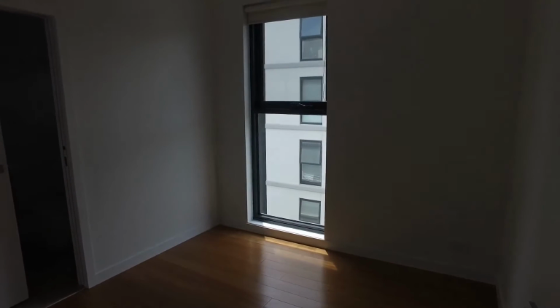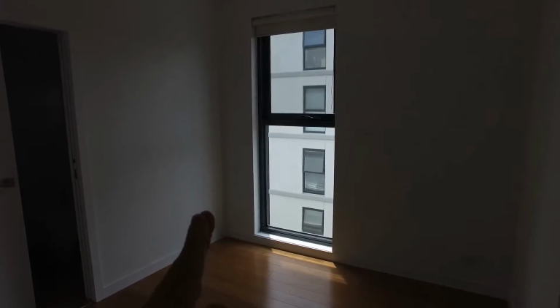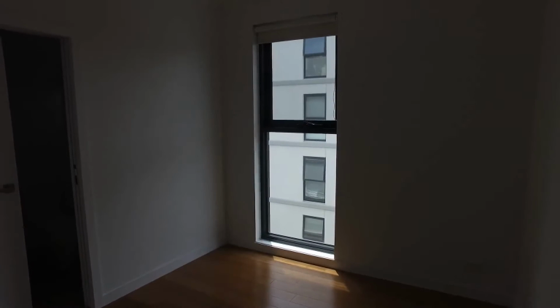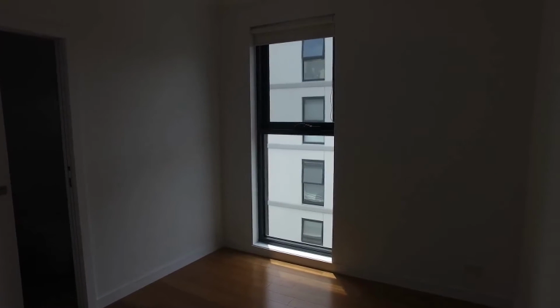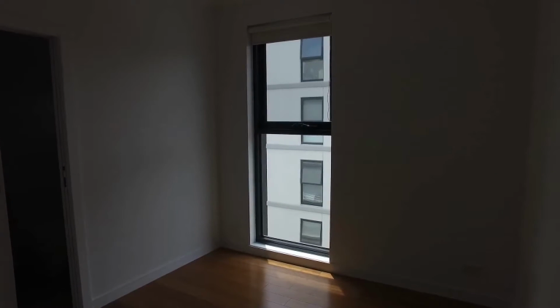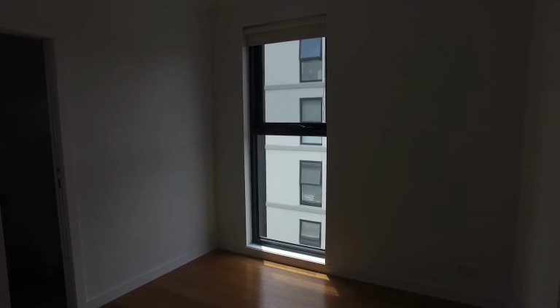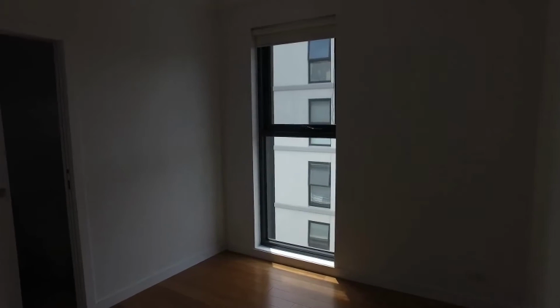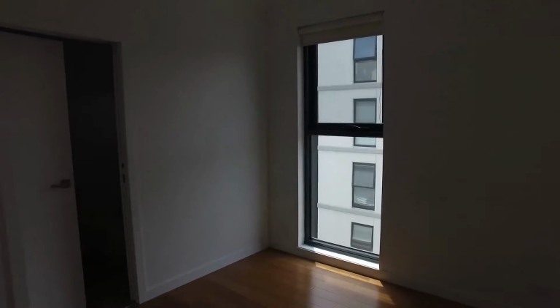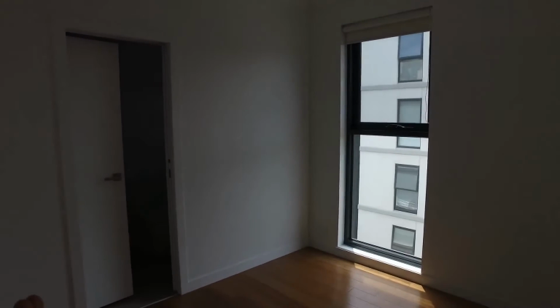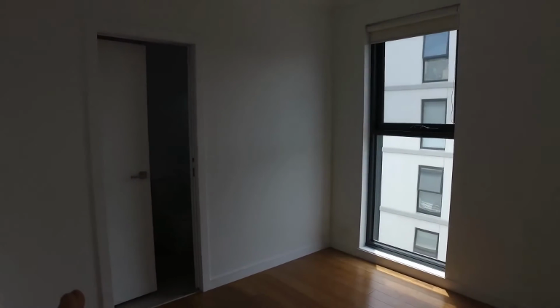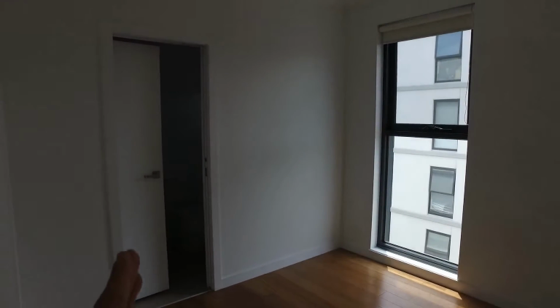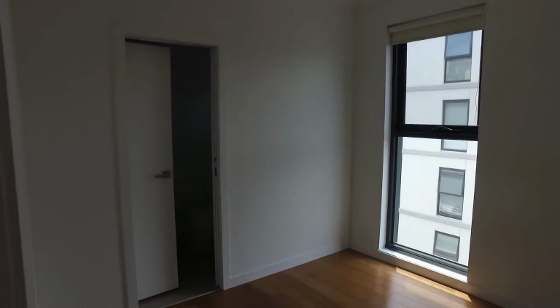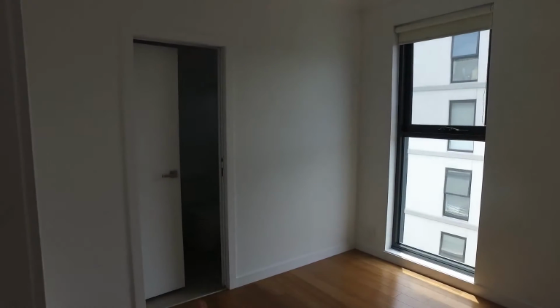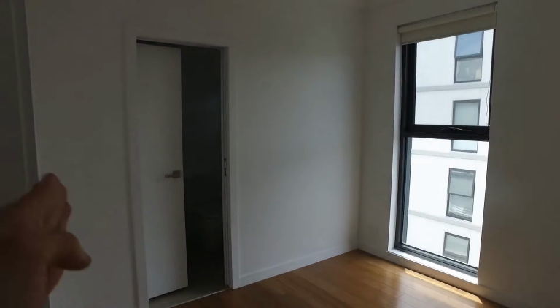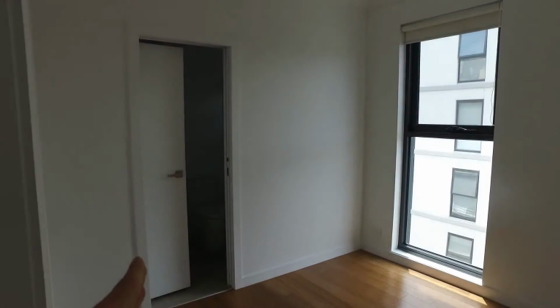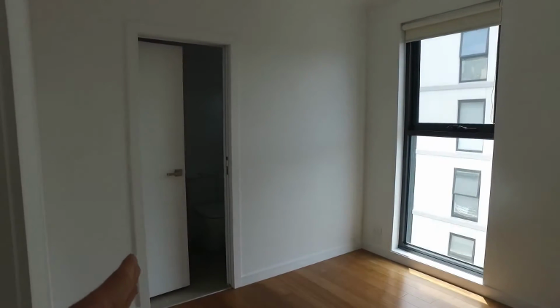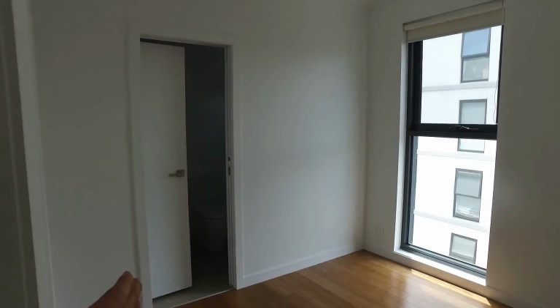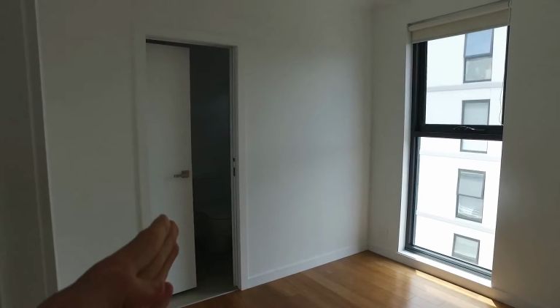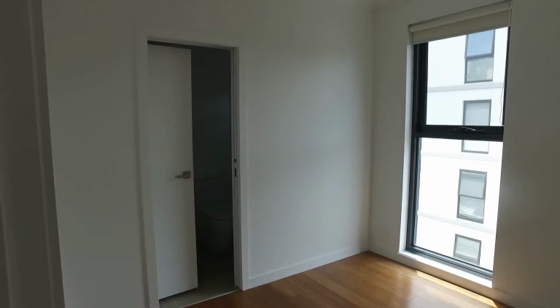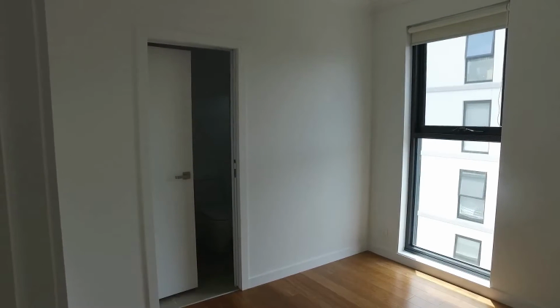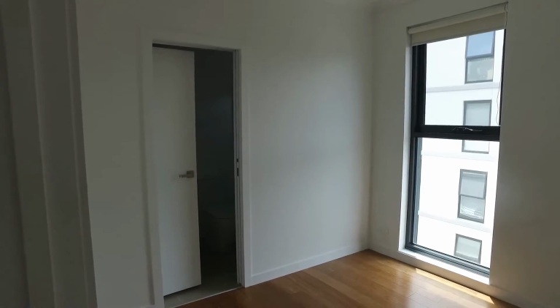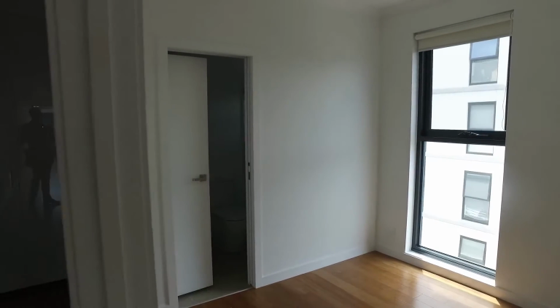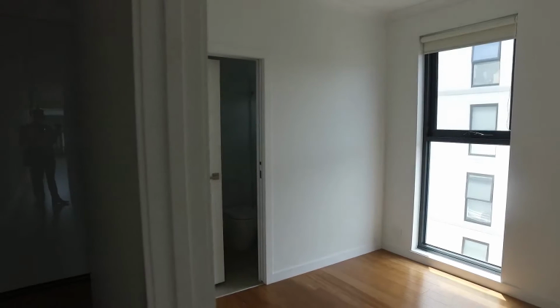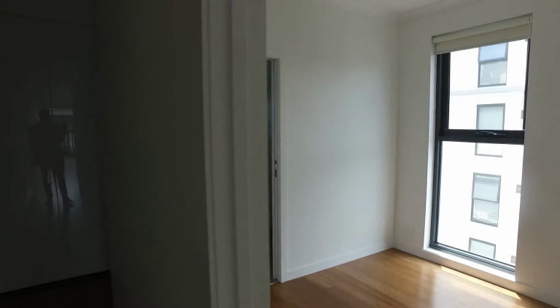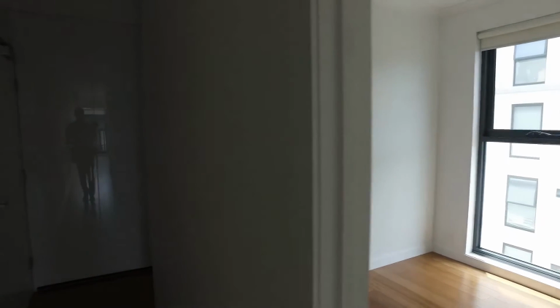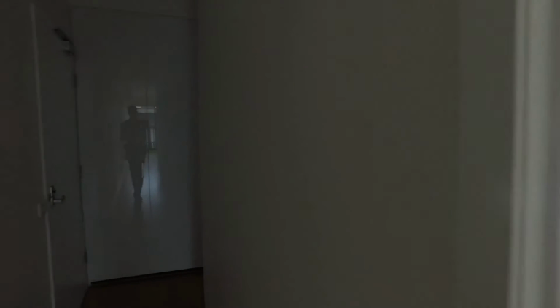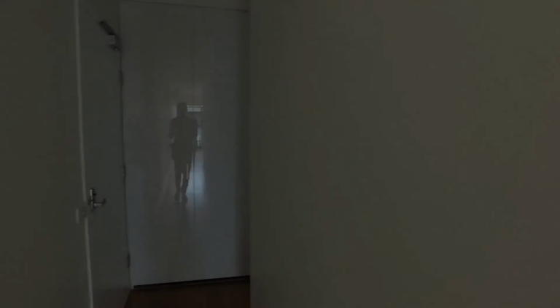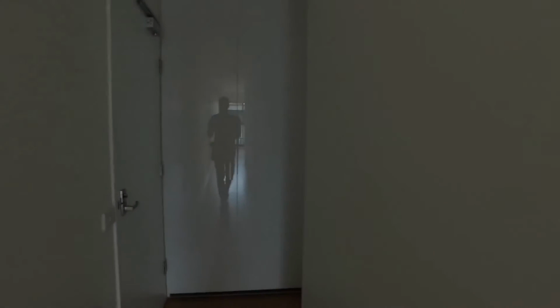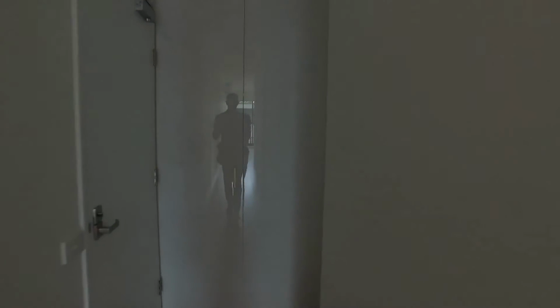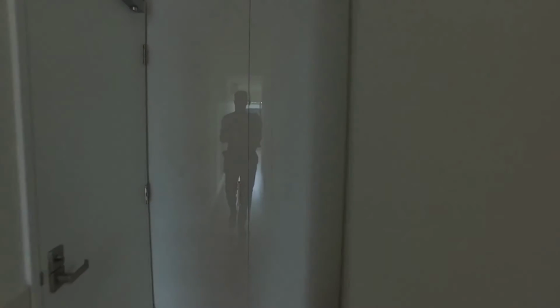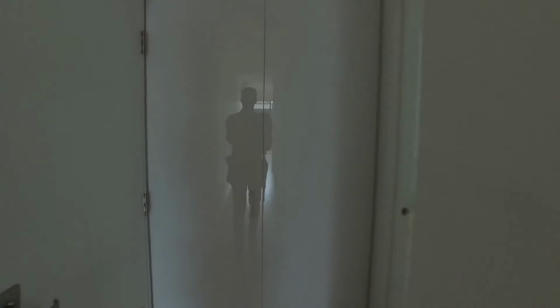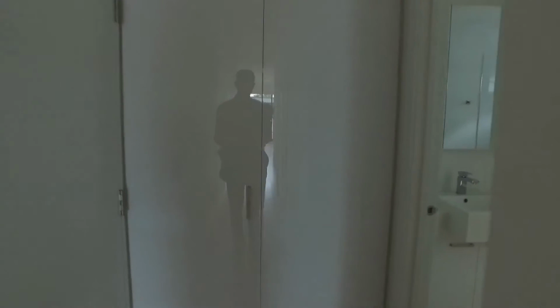We then move into the second bedroom — fantastic size again, built-in robes, and that great amount of natural light from the large window. From here you actually have dual access into the bathroom, so I'll take you in from this bedroom — it can essentially double as an ensuite if you like.